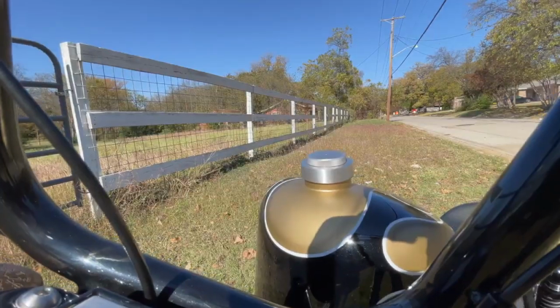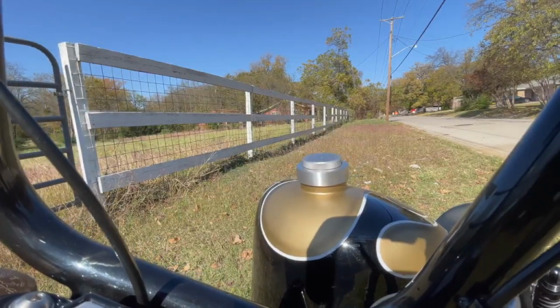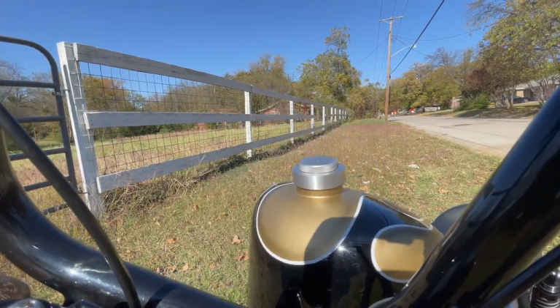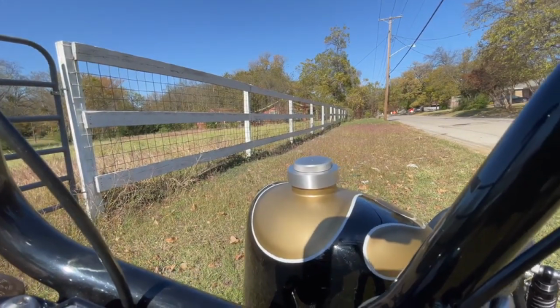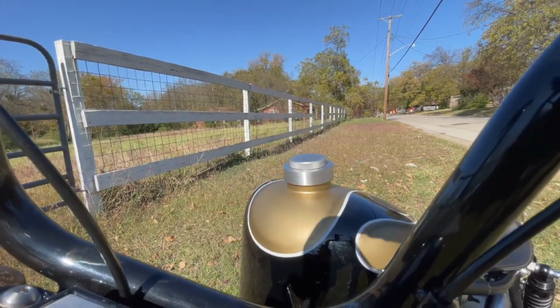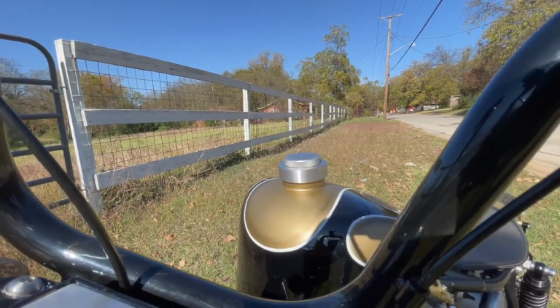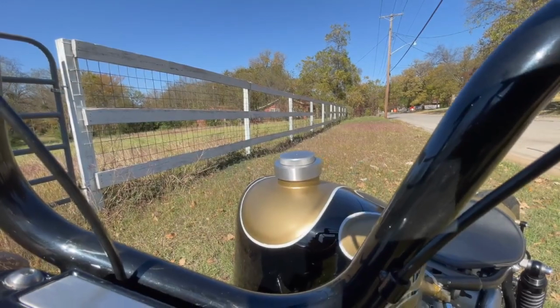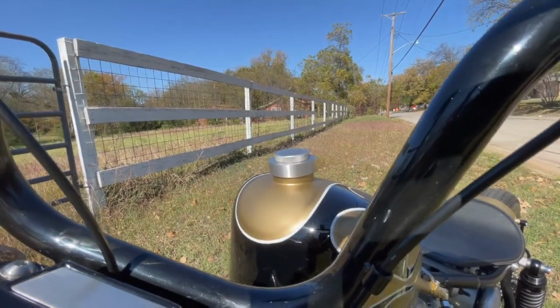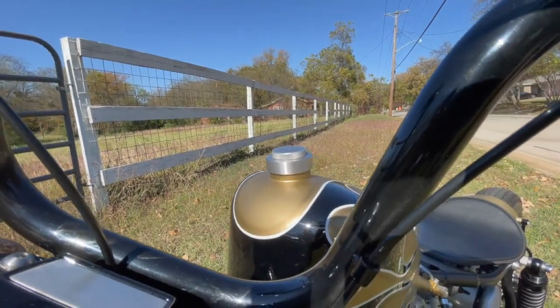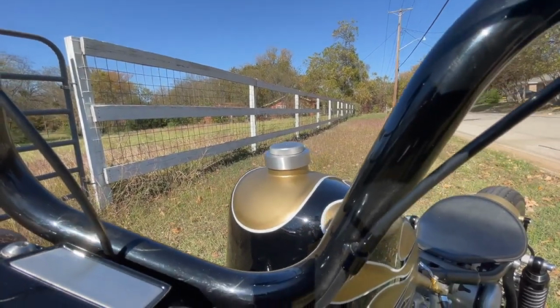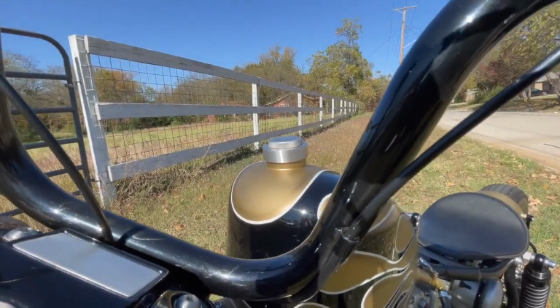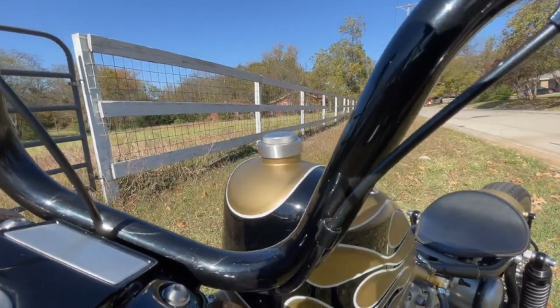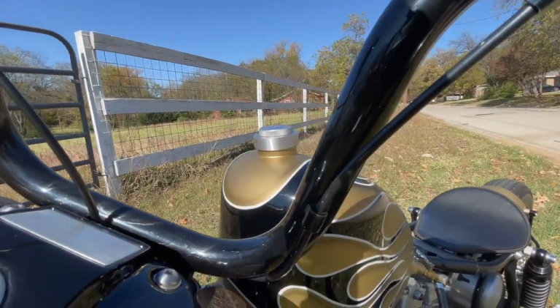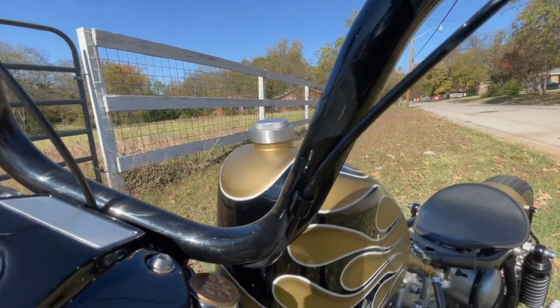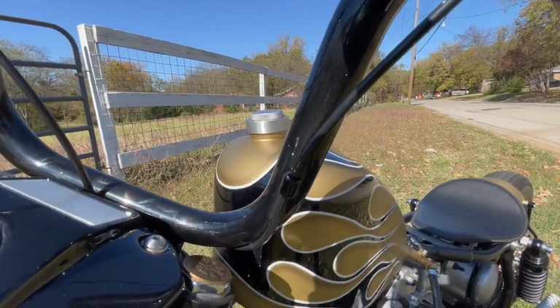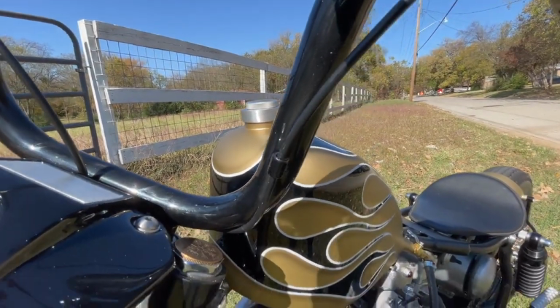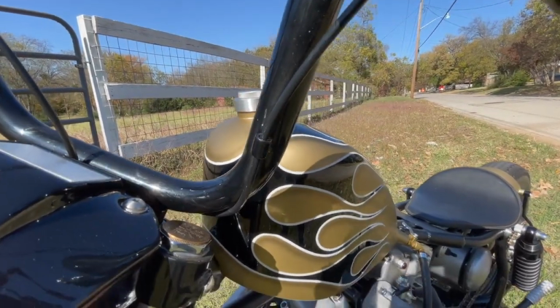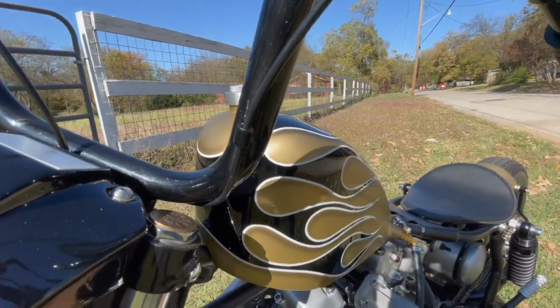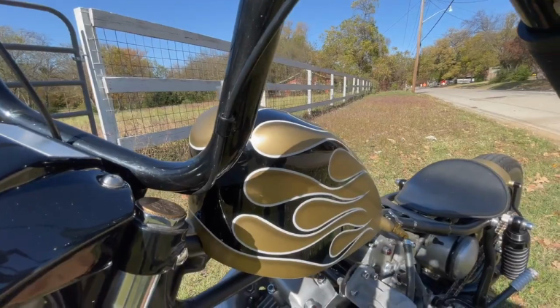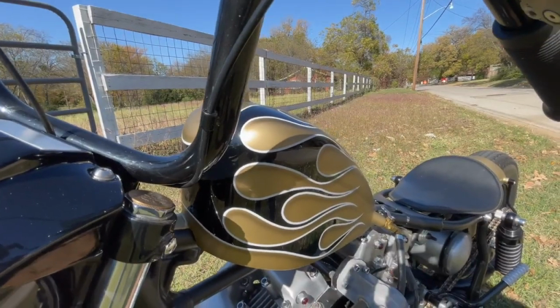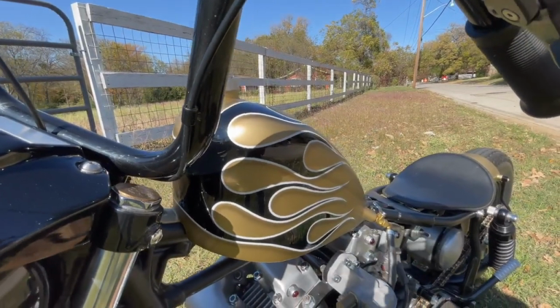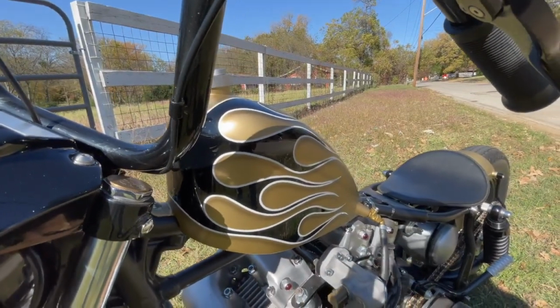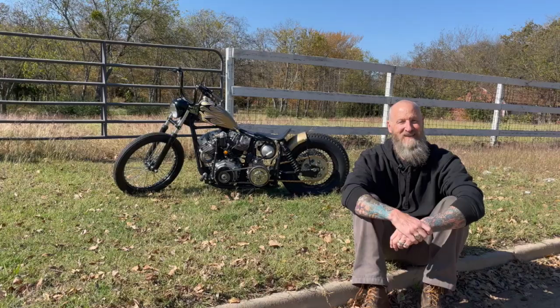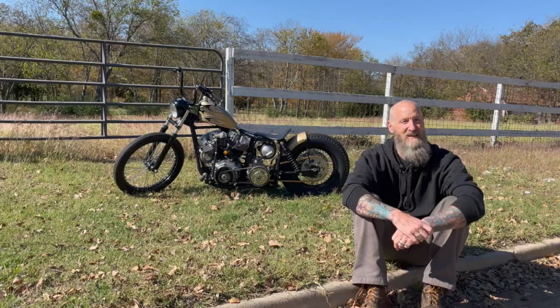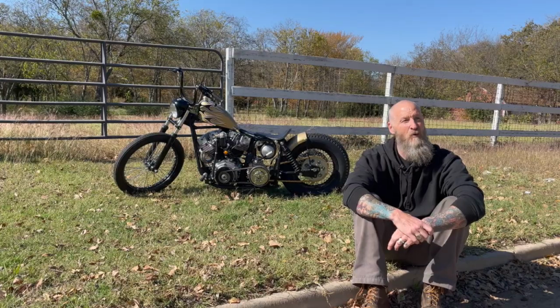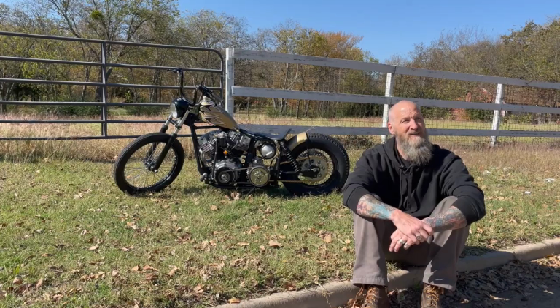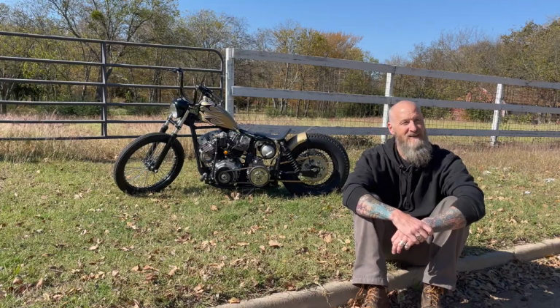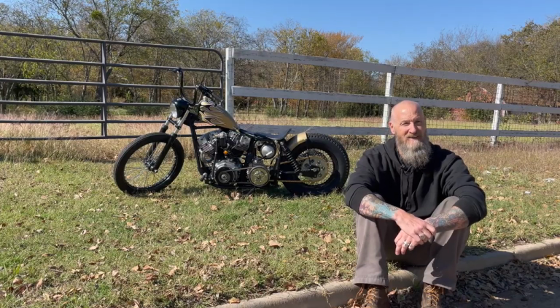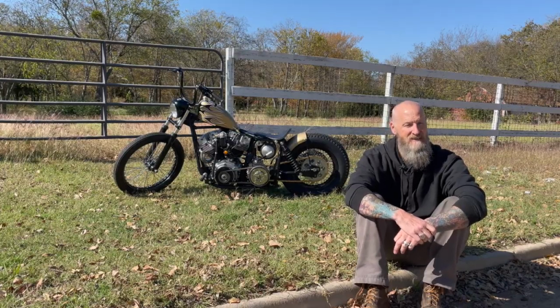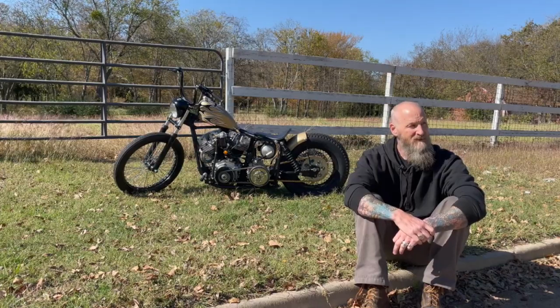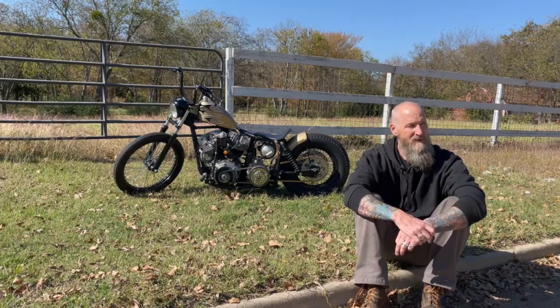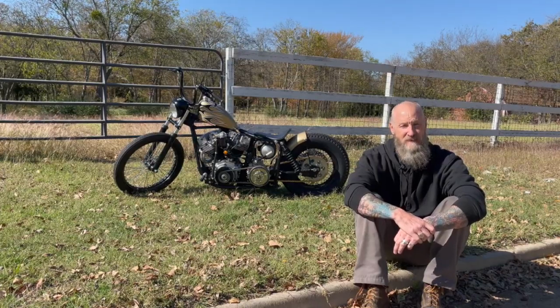Gary Queen from Other Side Customs in Dallas has painted for us for 17 years now. He always knocks it out of the park. I'm real particular — I tell him what I want and he makes it right.